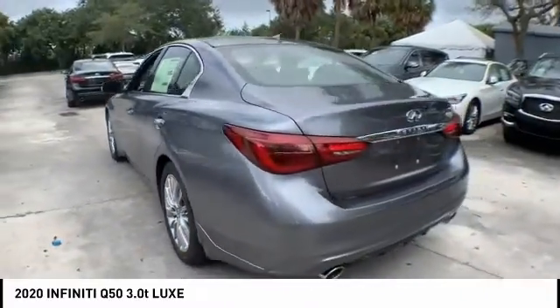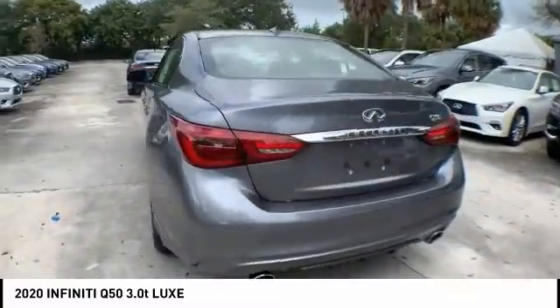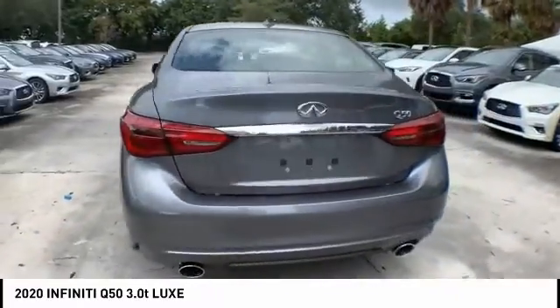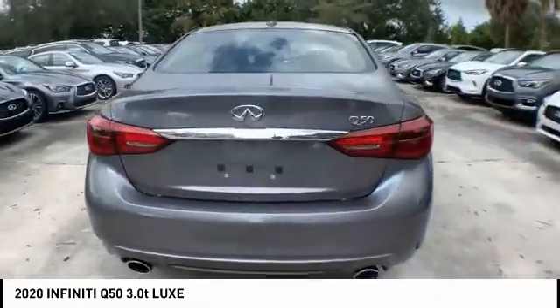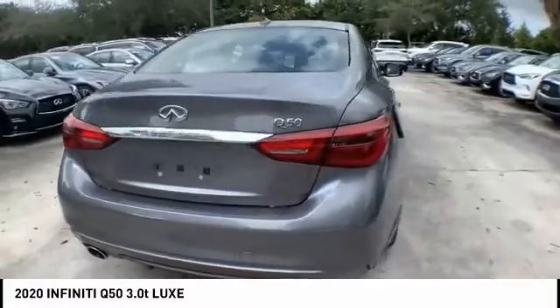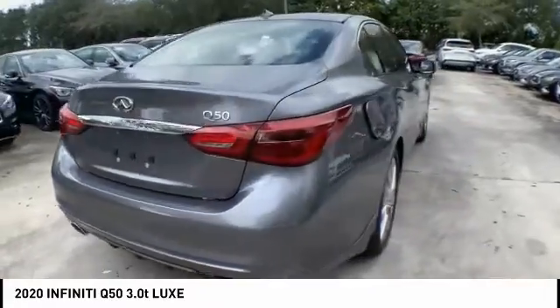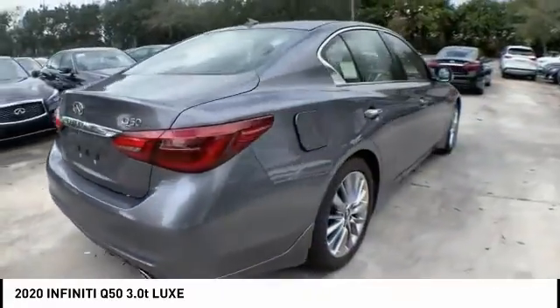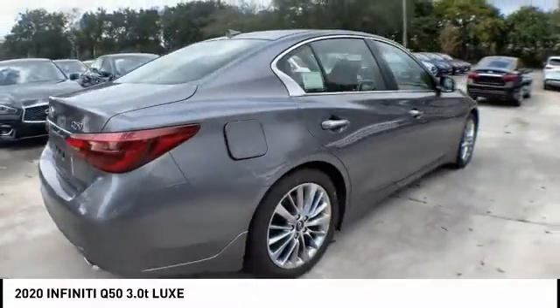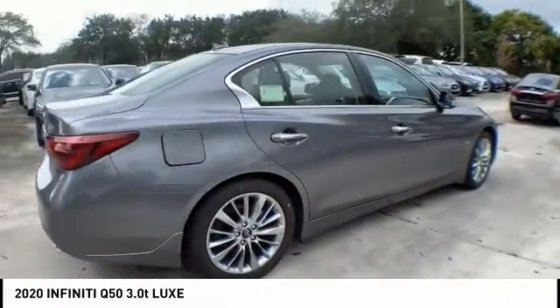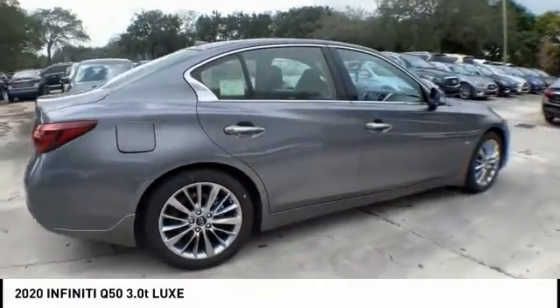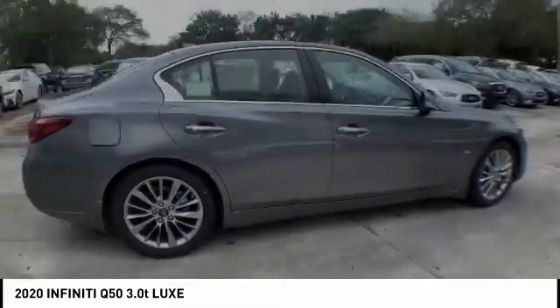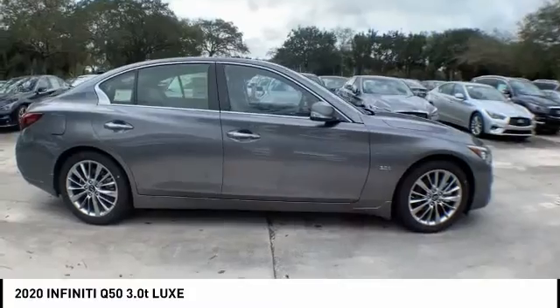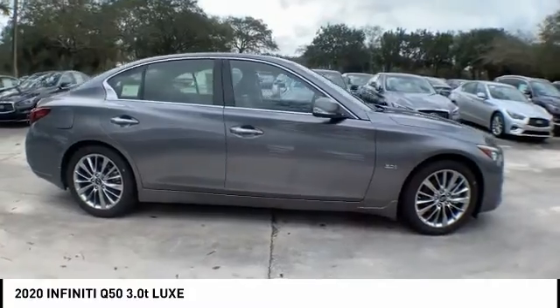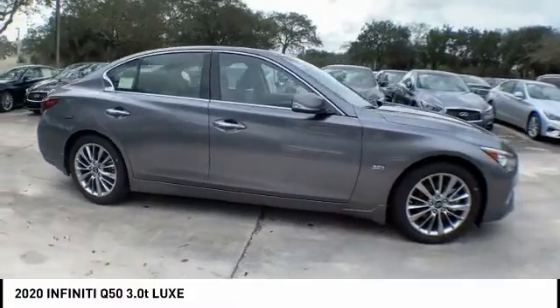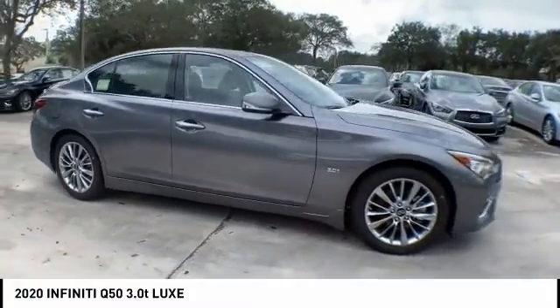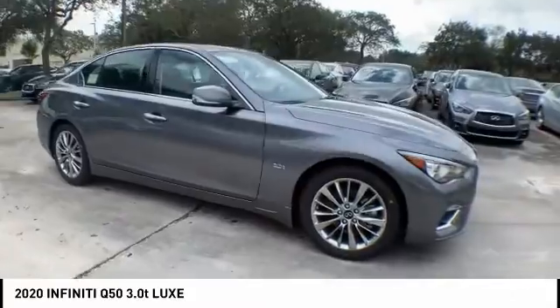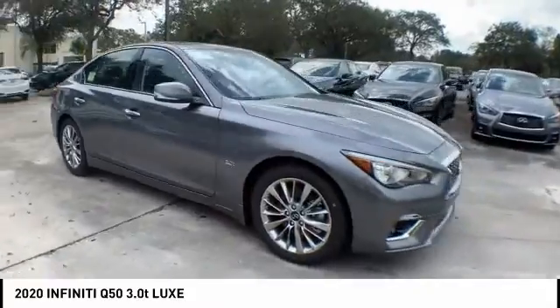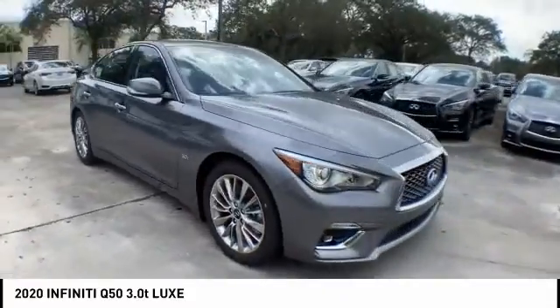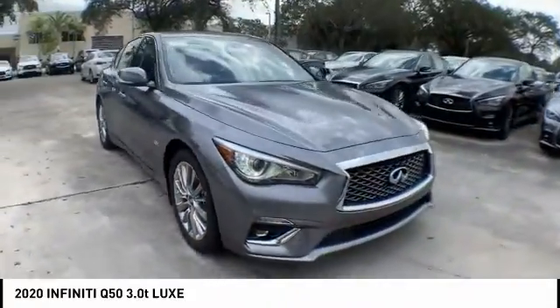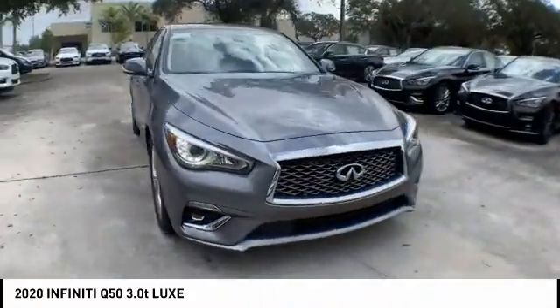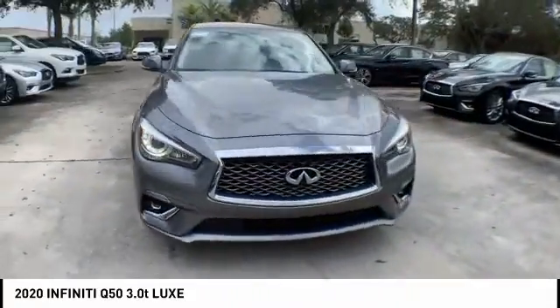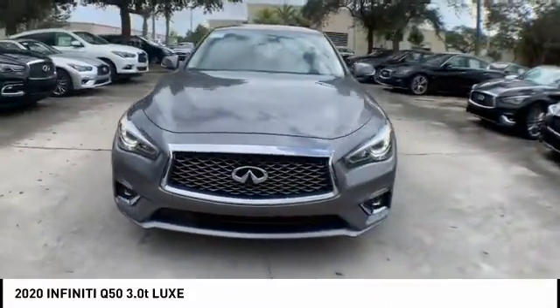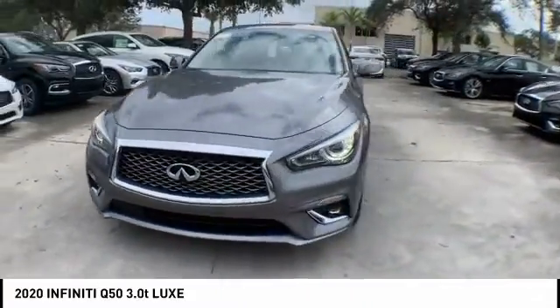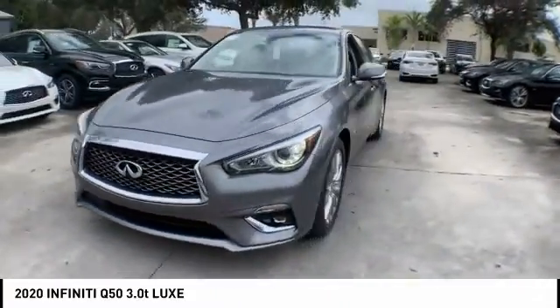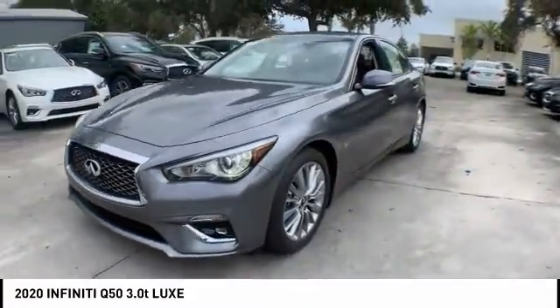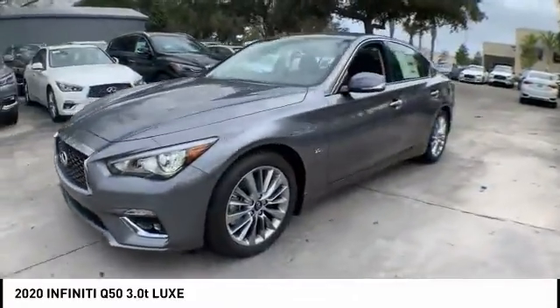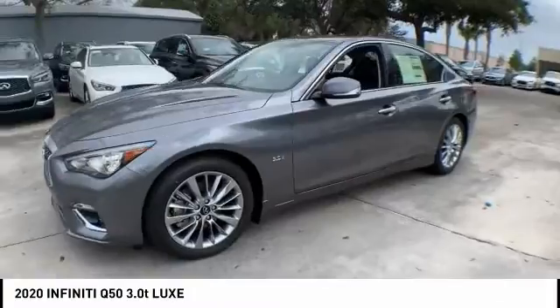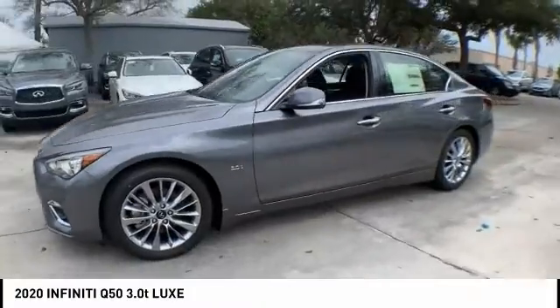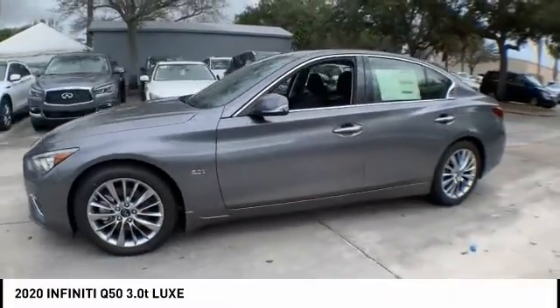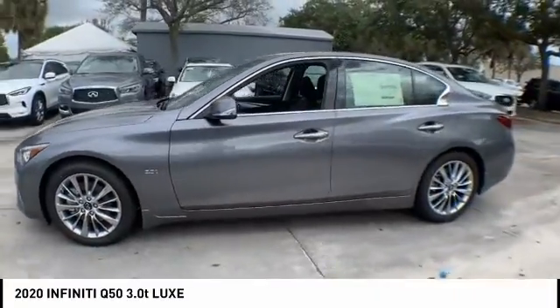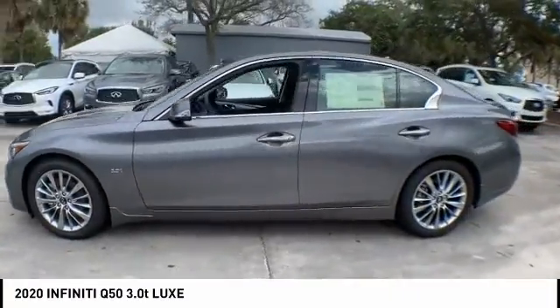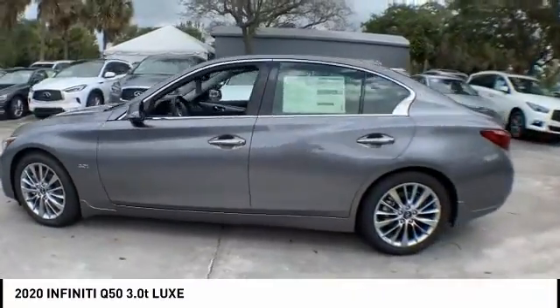Here are some of this vehicle's great options: electronic stability control, alloy wheels, brake assist, traction control, remote keyless entry, fog lights, speed control, splash guards, four-wheel disc brakes, and power moonroof.